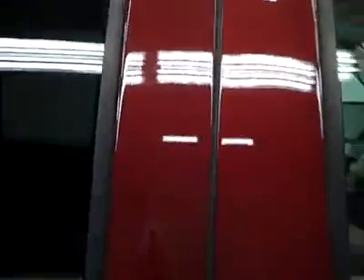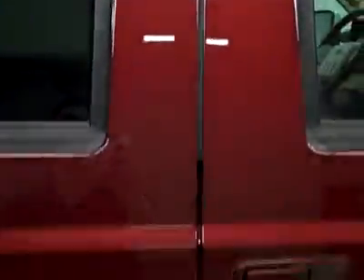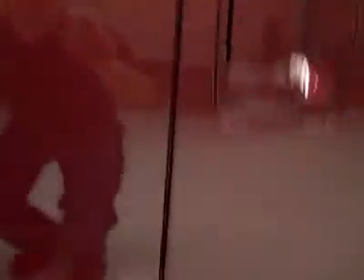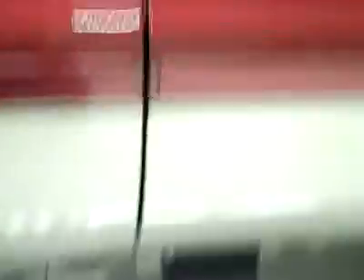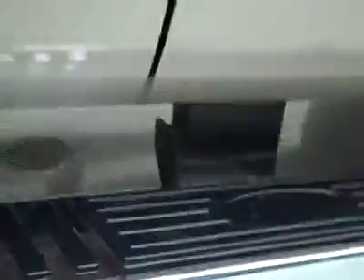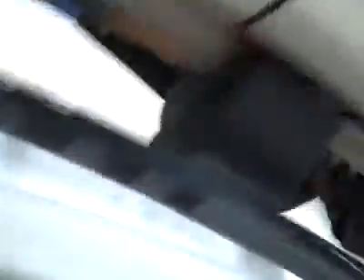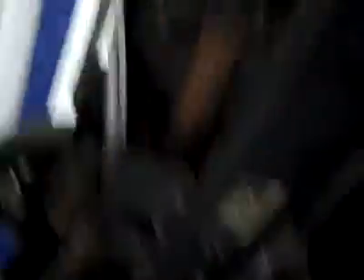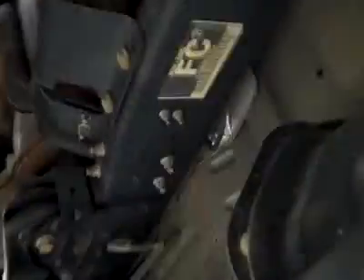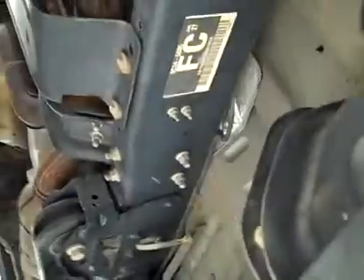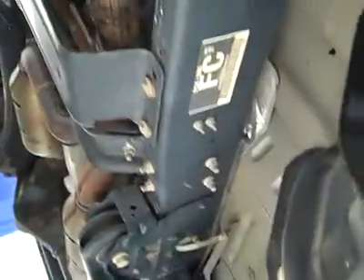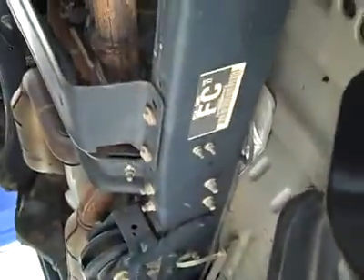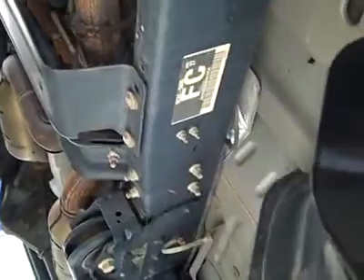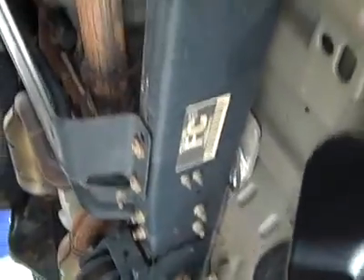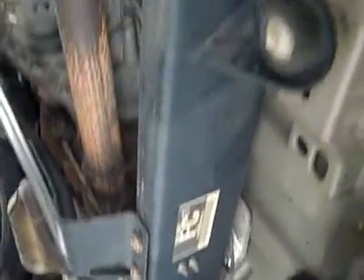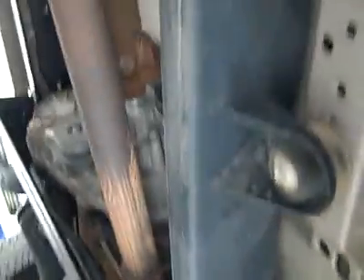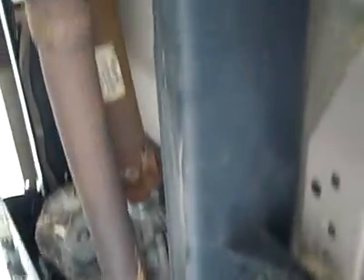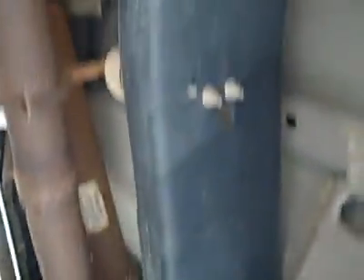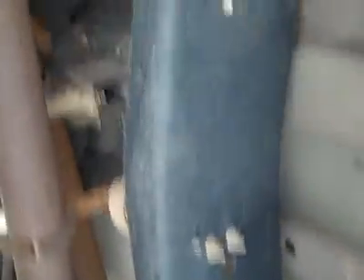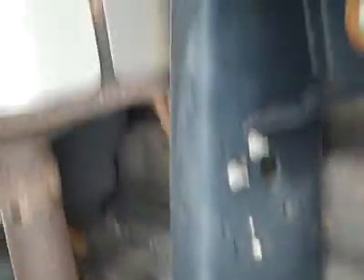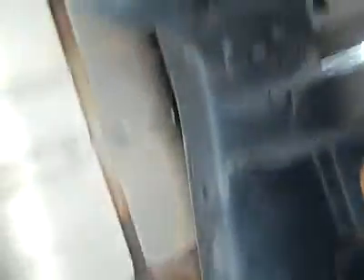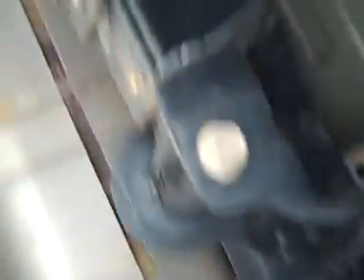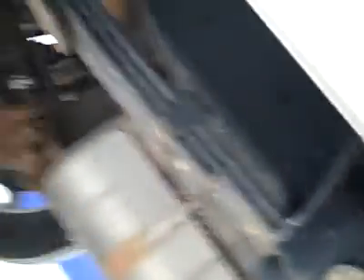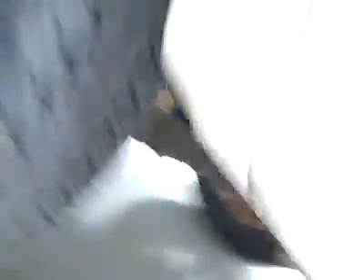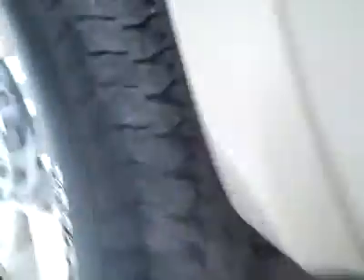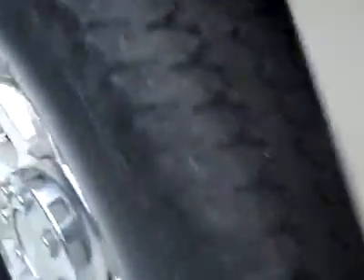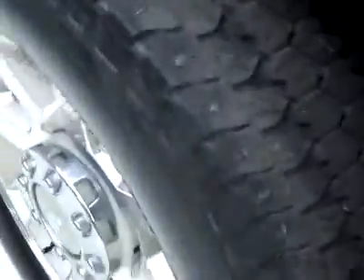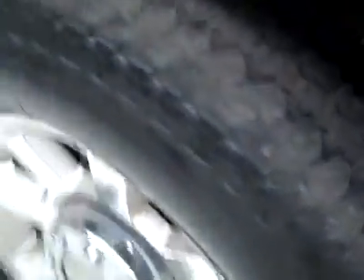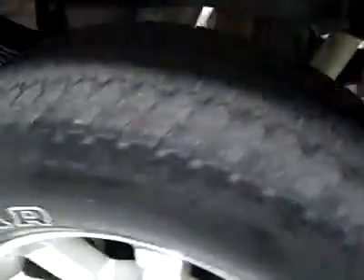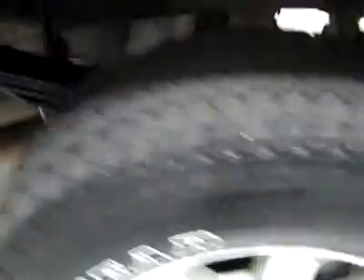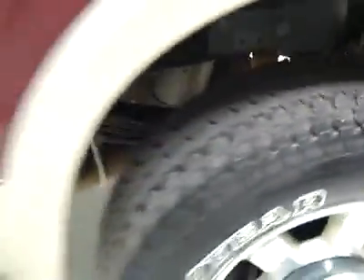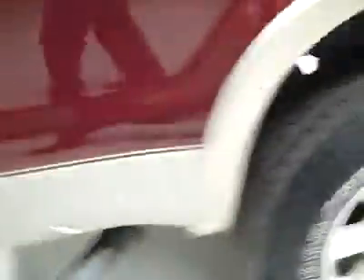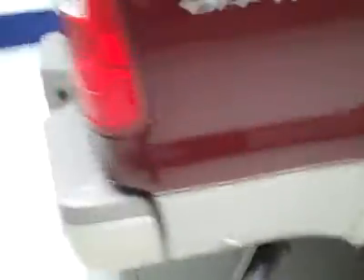This one looks fantastic. Underneath, the frame and underbody are very clean — no rust or corrosion peeking through at all. Rear tires are around 50%, just like the front, about the same amount.